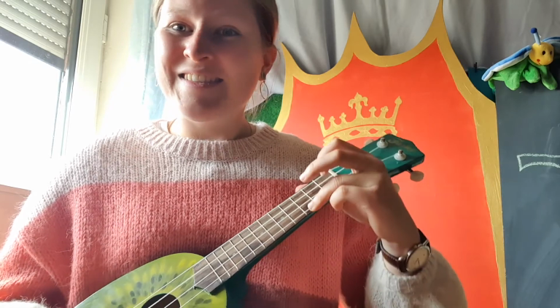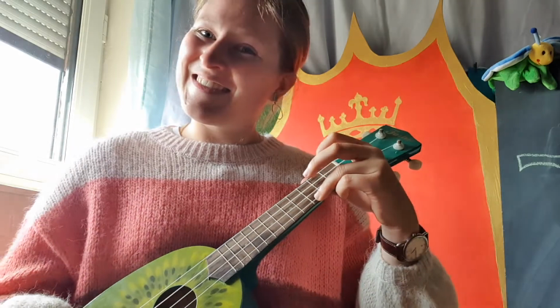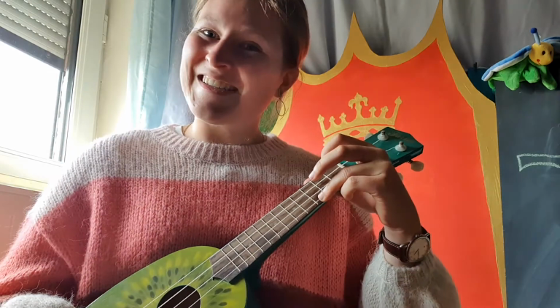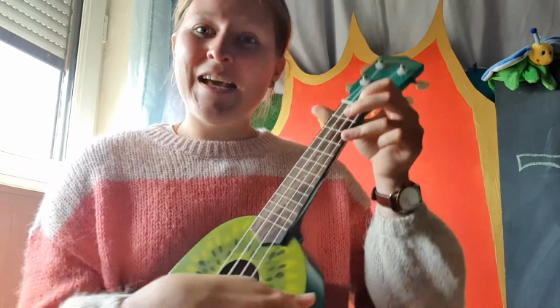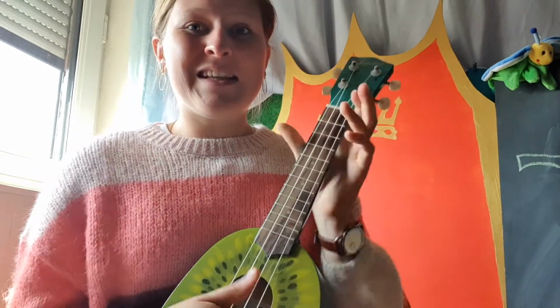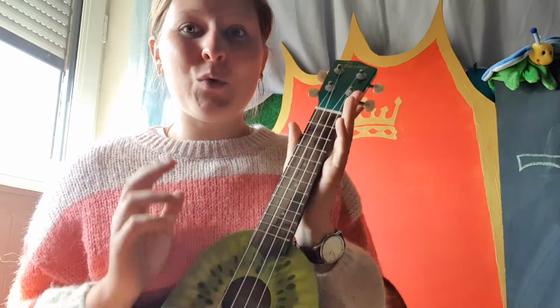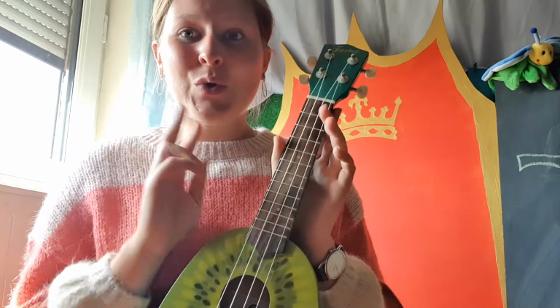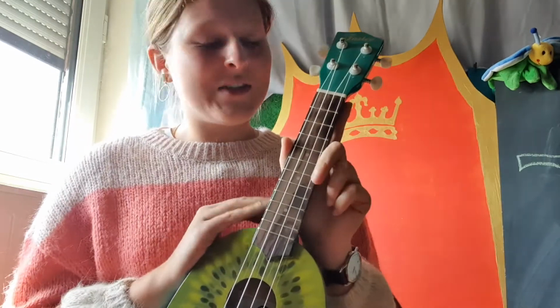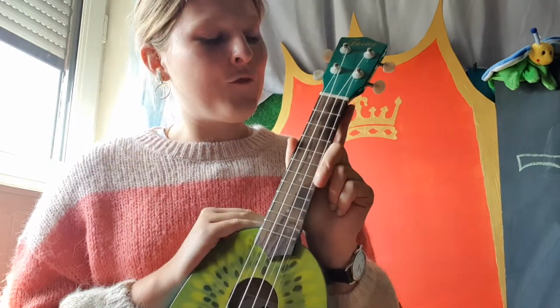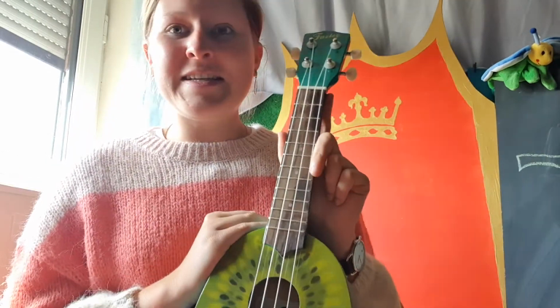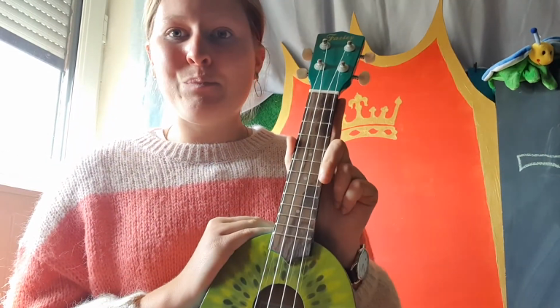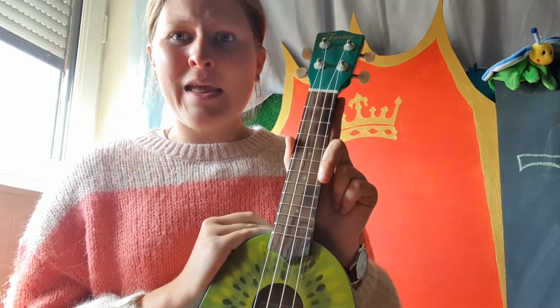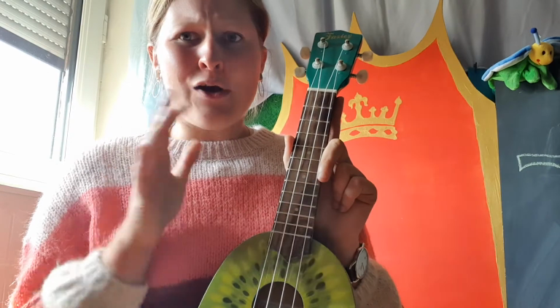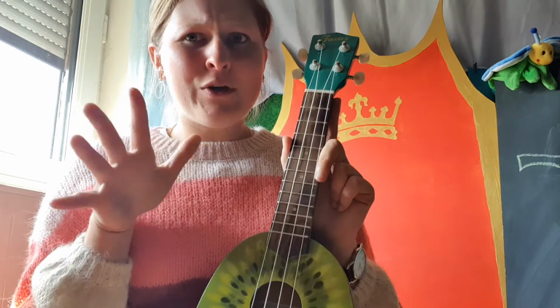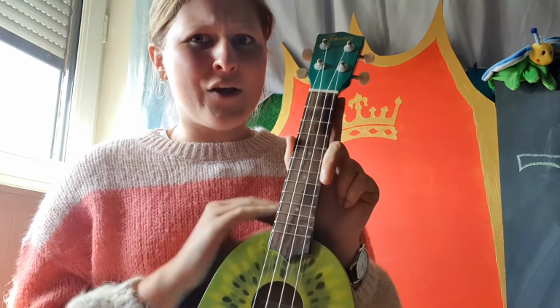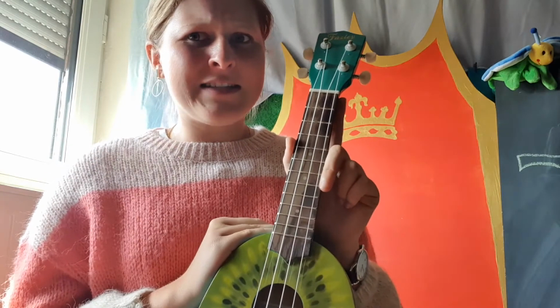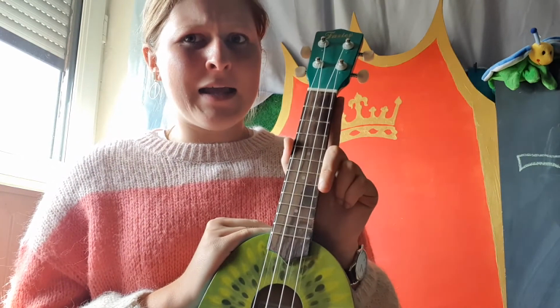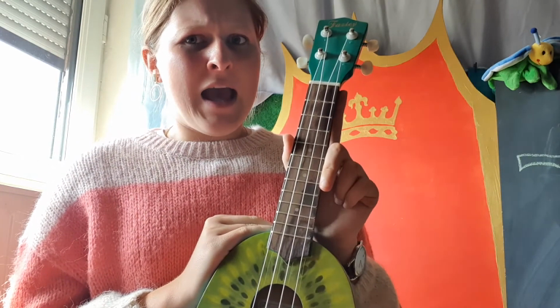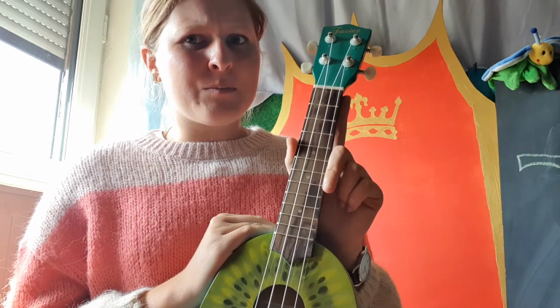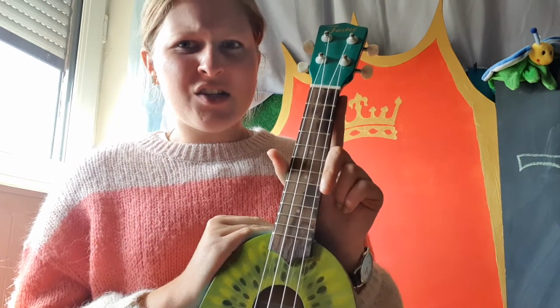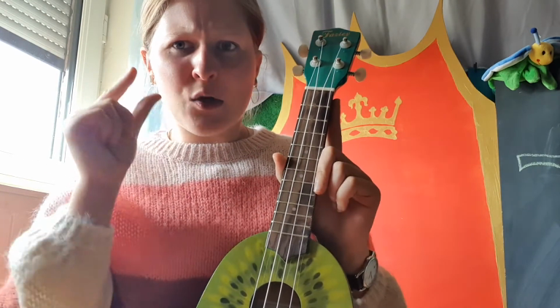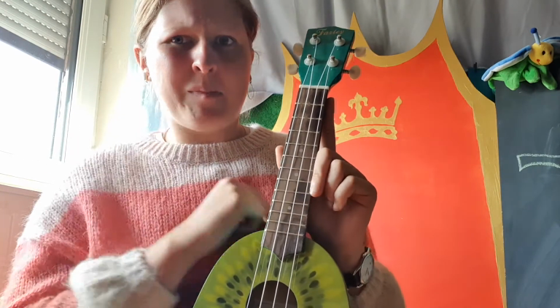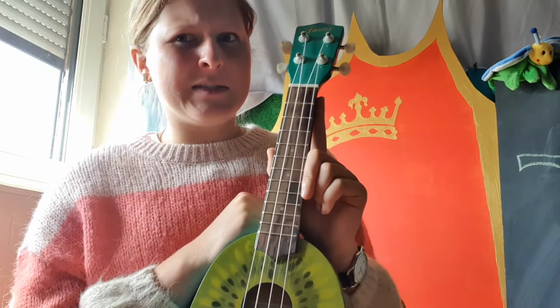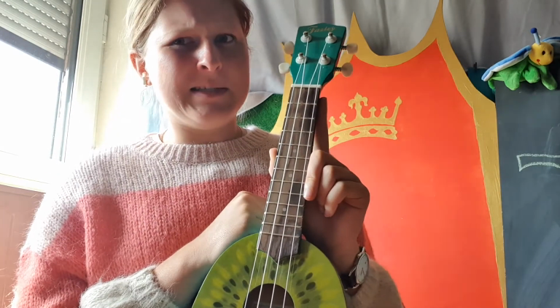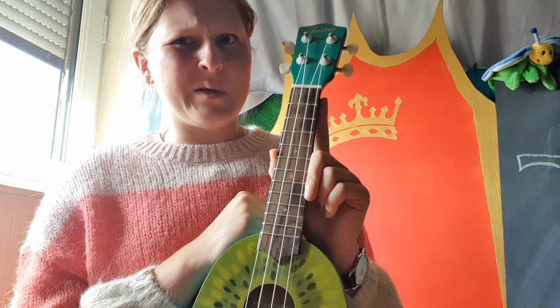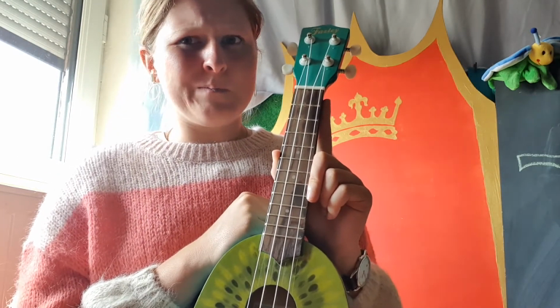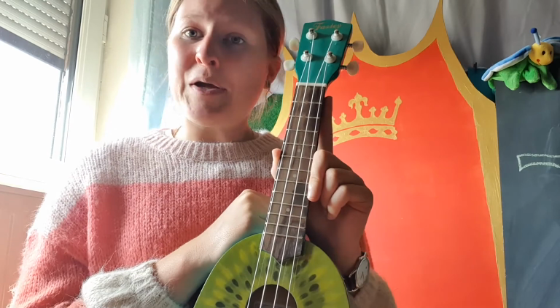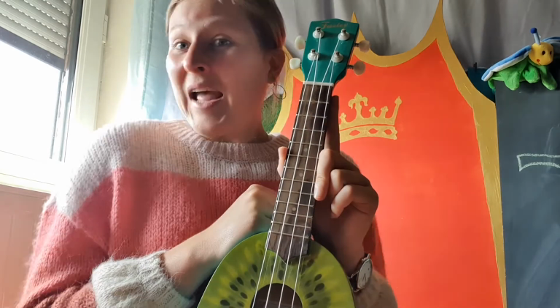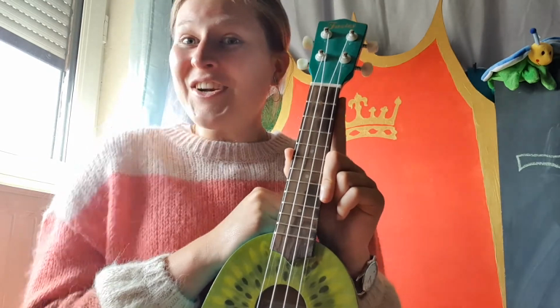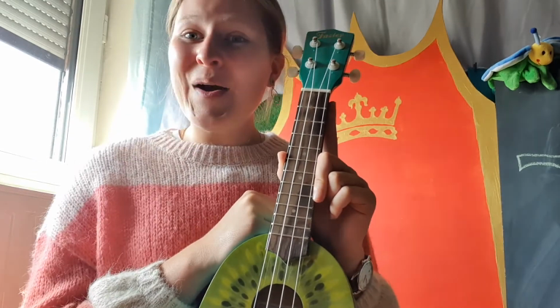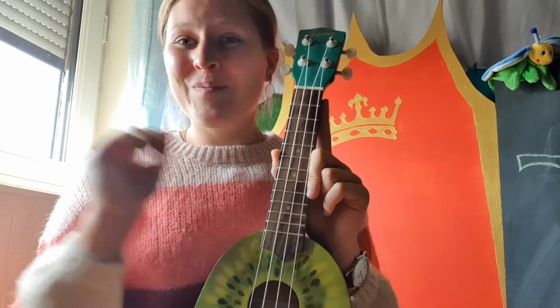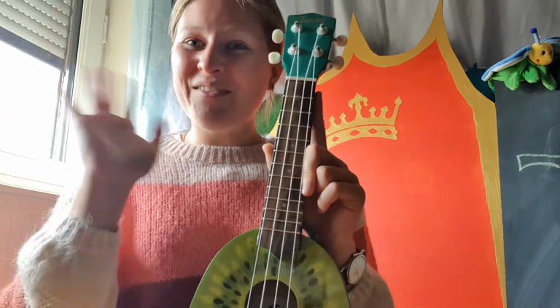Good! So those were two chords for today. I hope you can understand my explanation a little bit — it's really difficult, but have a try at home. Bye, friends!